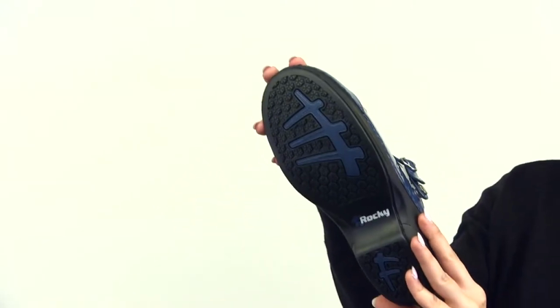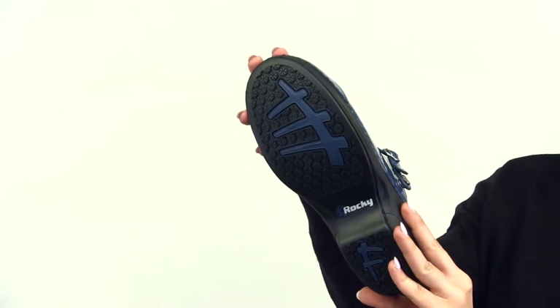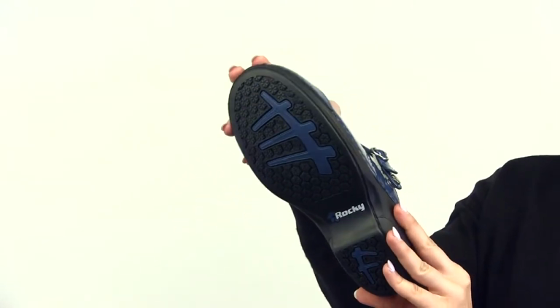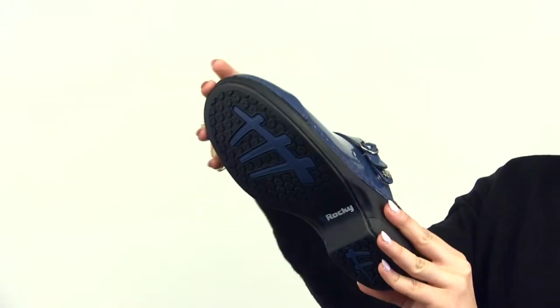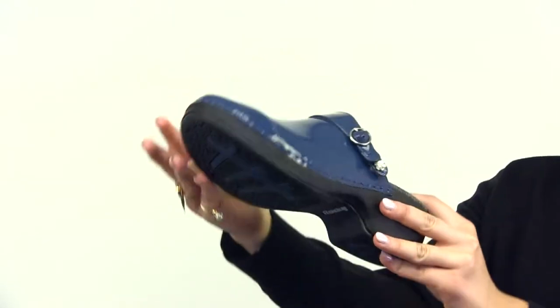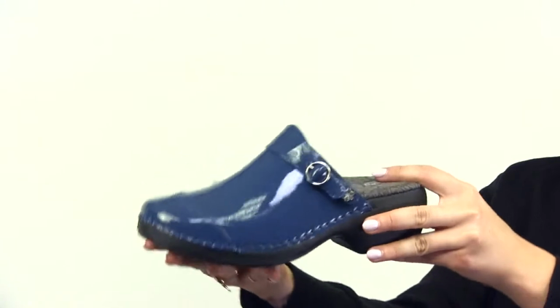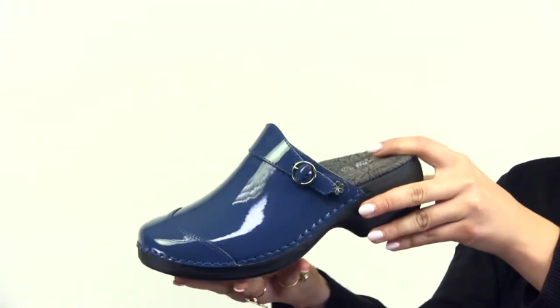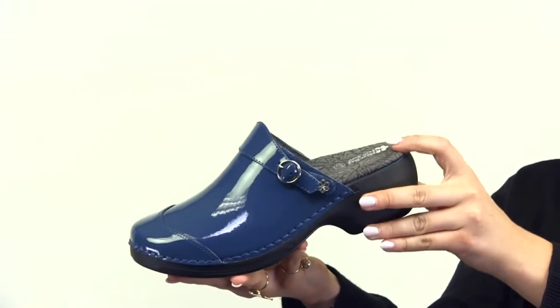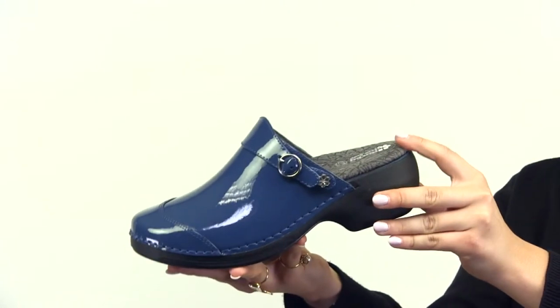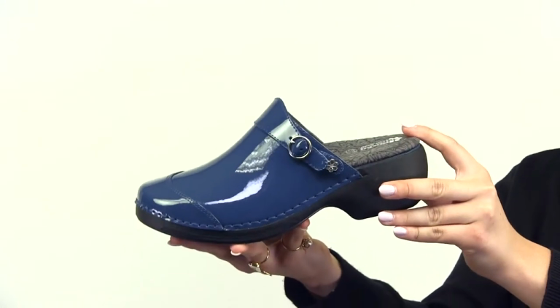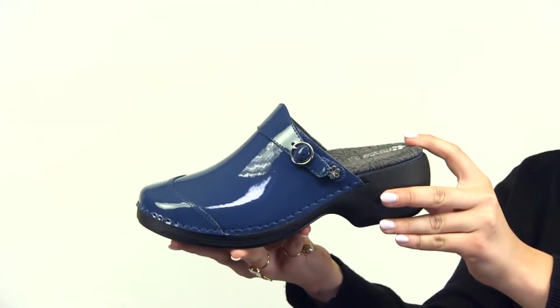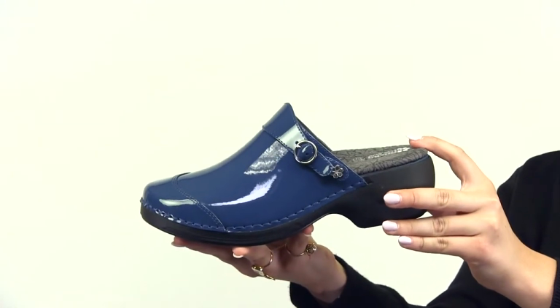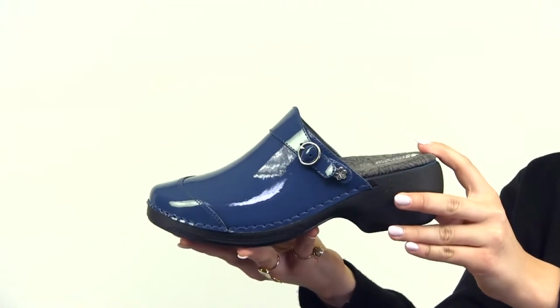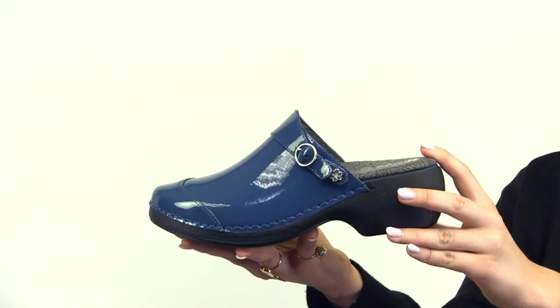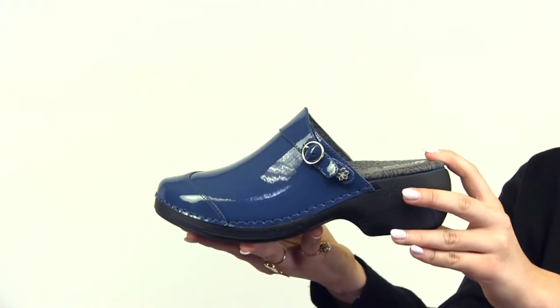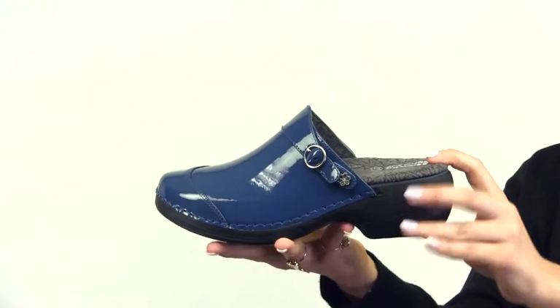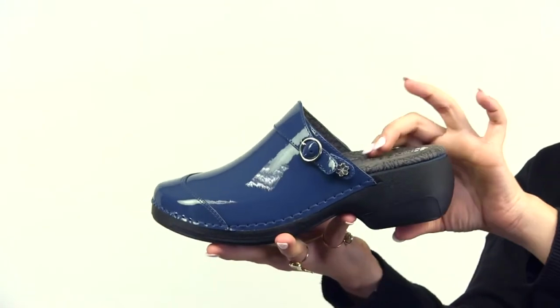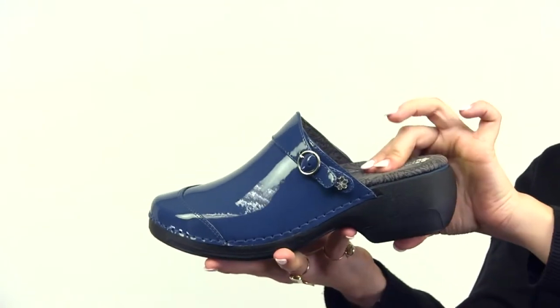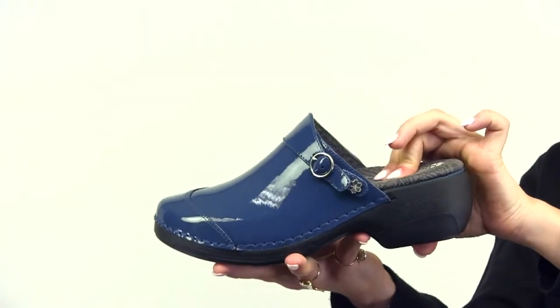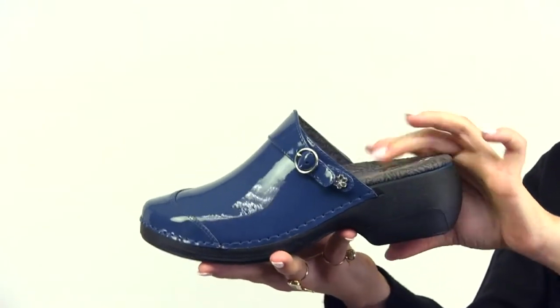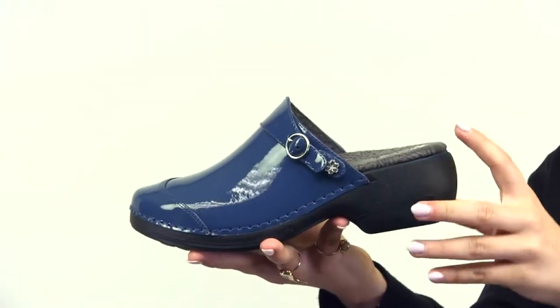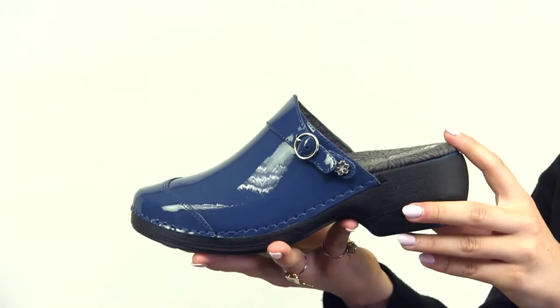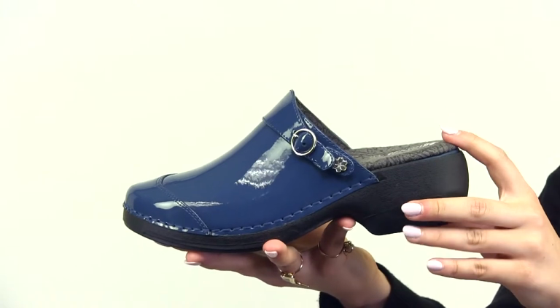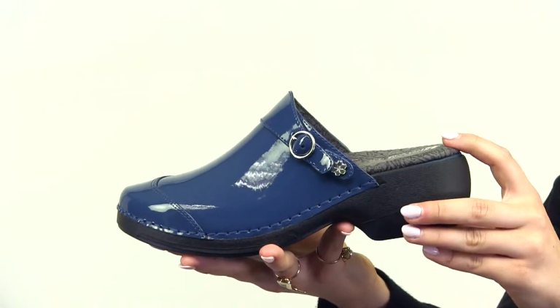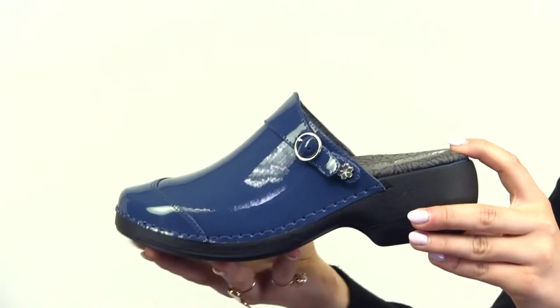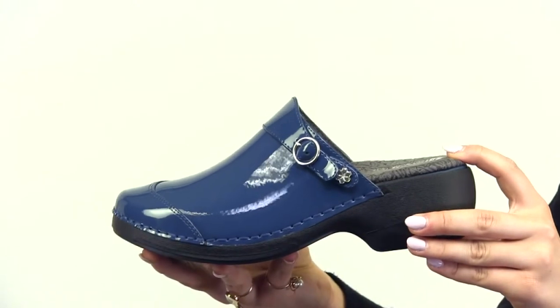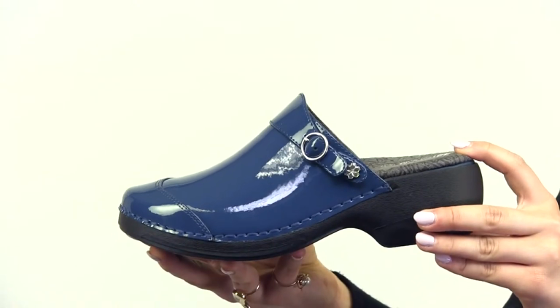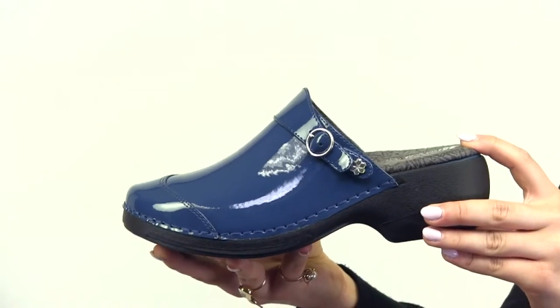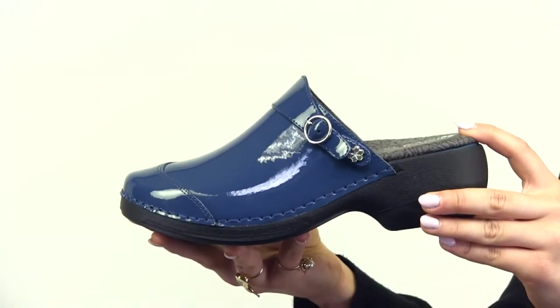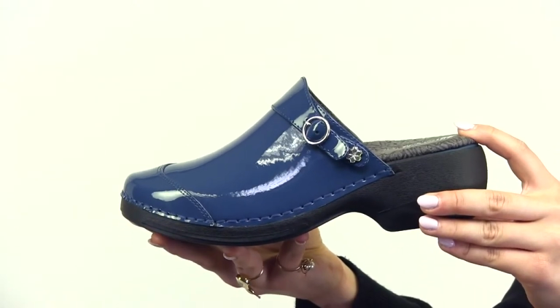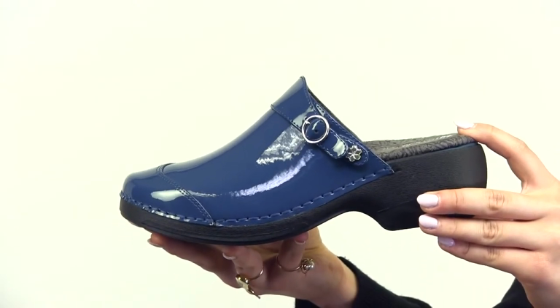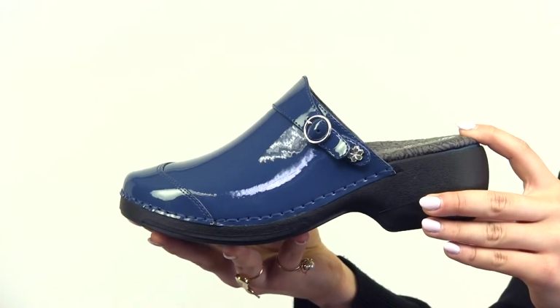This clog focuses on comfort and support. The memory foam will conform to the shape of your foot. There's a dual density midsole, forefoot padding, and a shock absorbing heel.